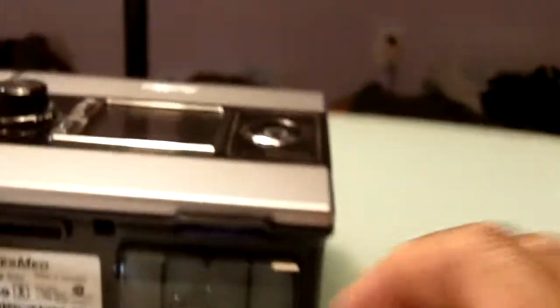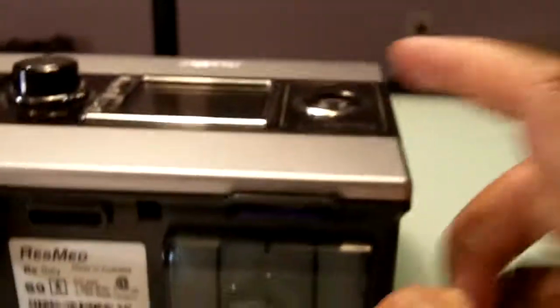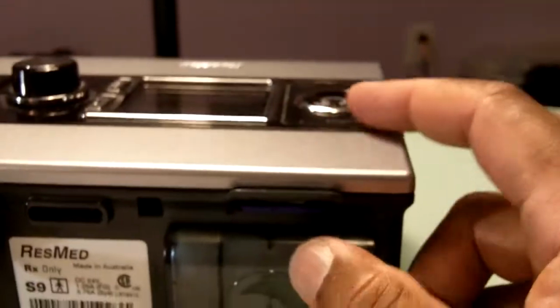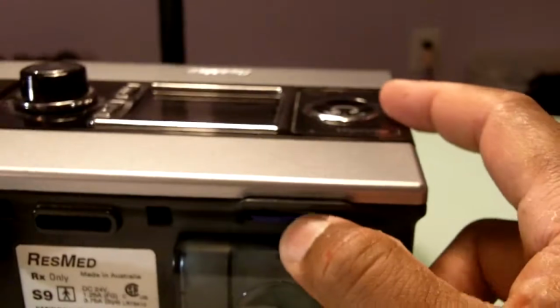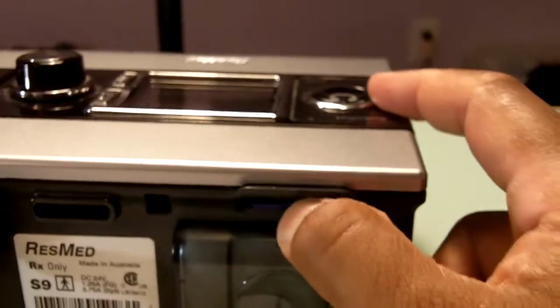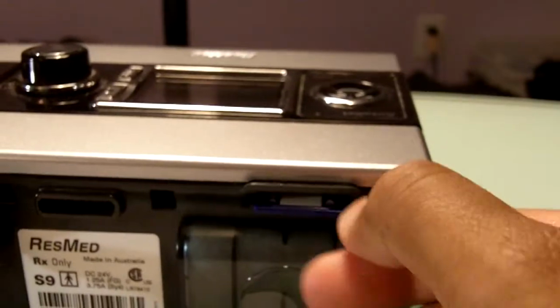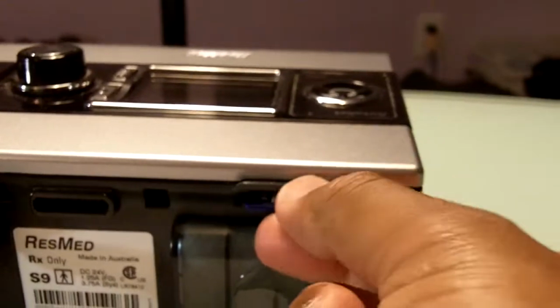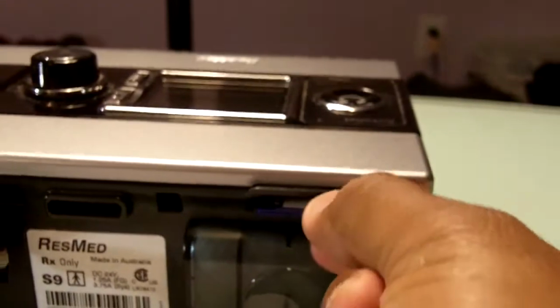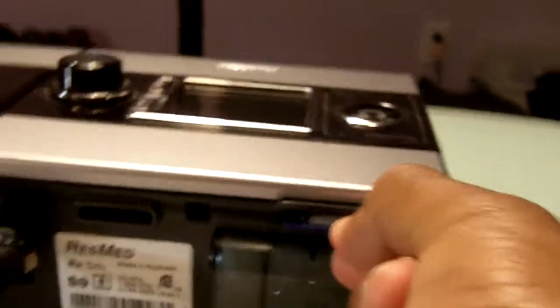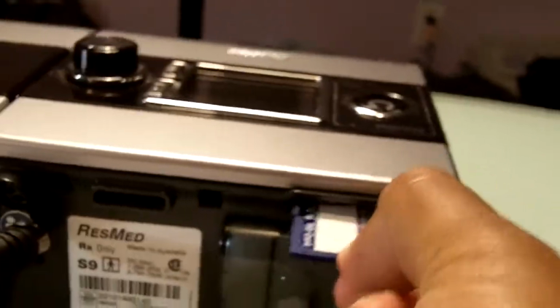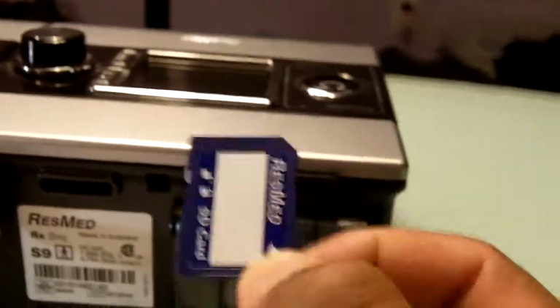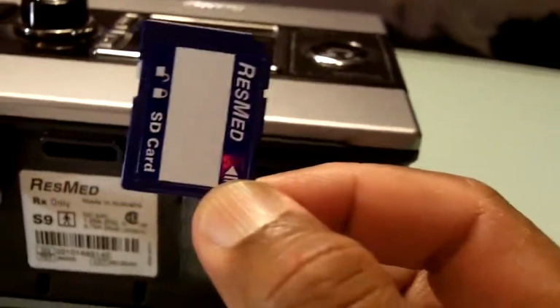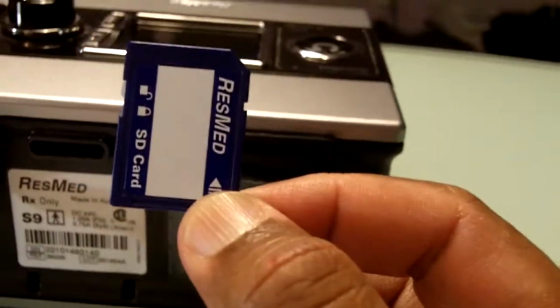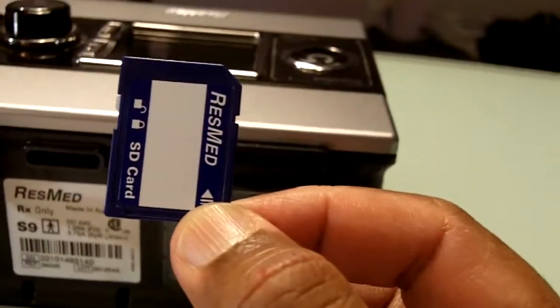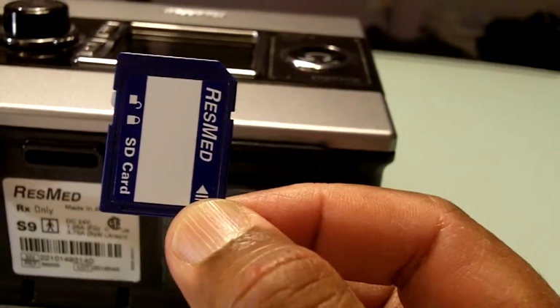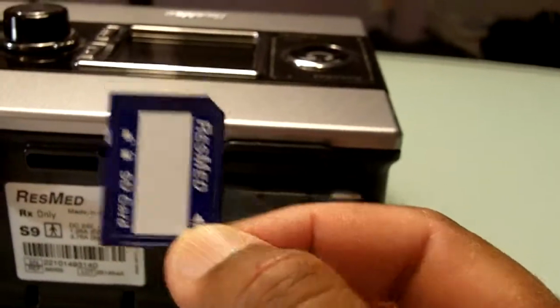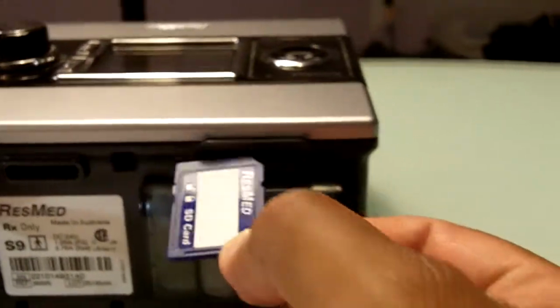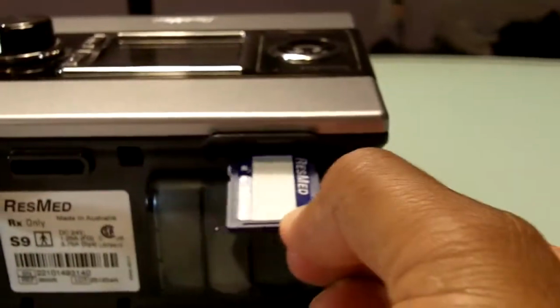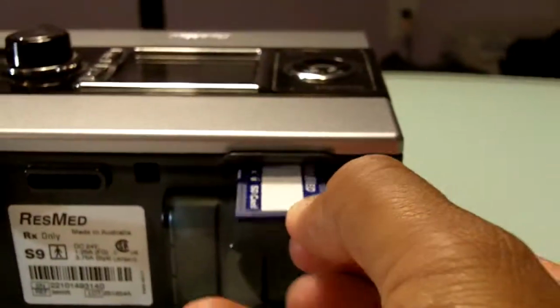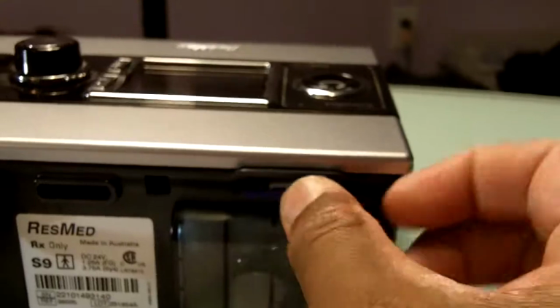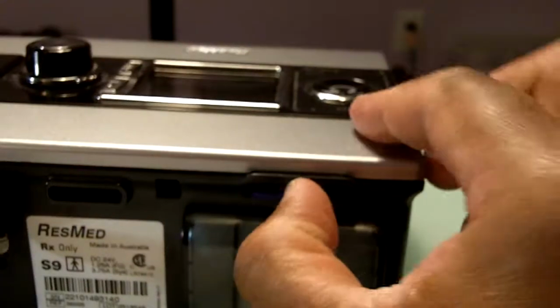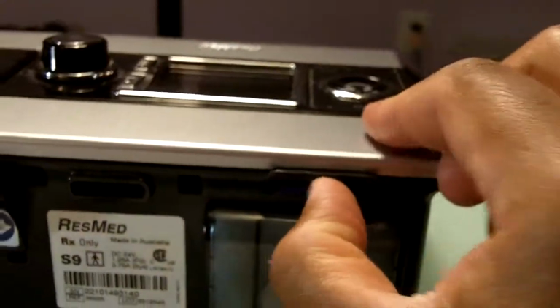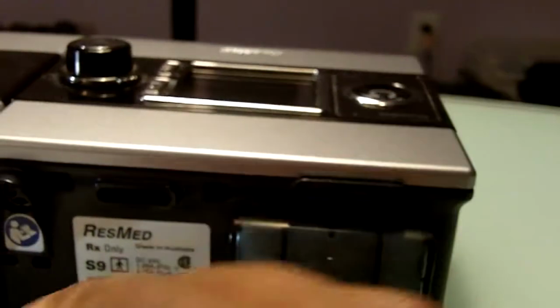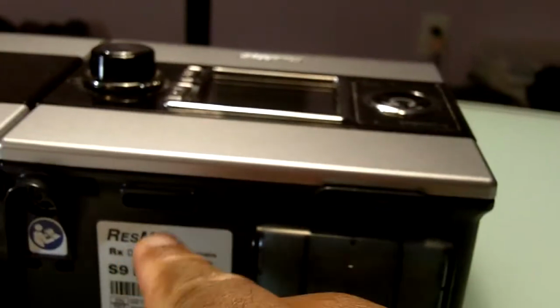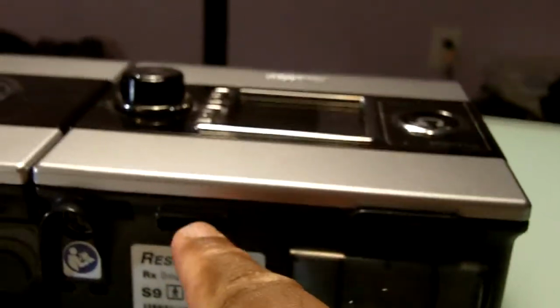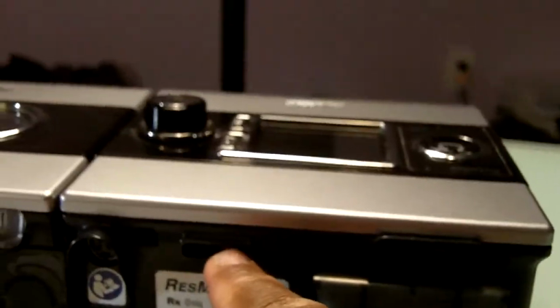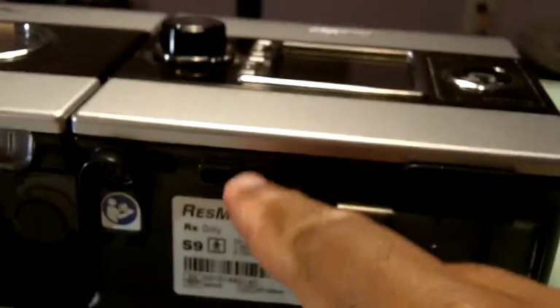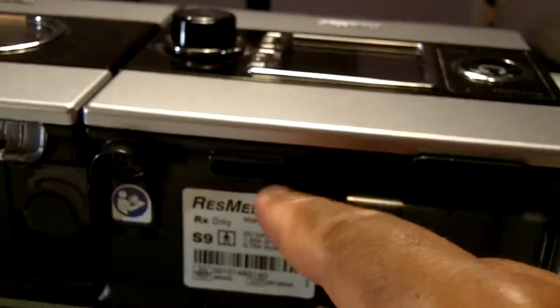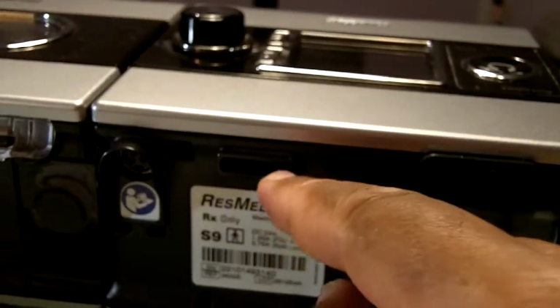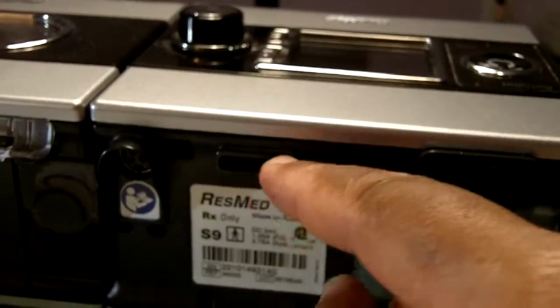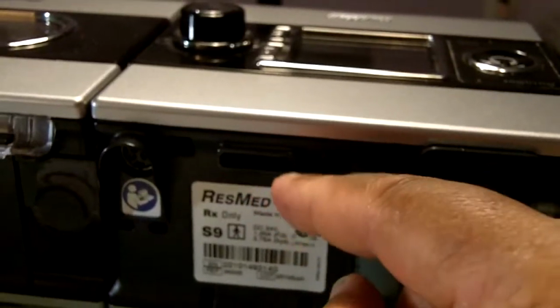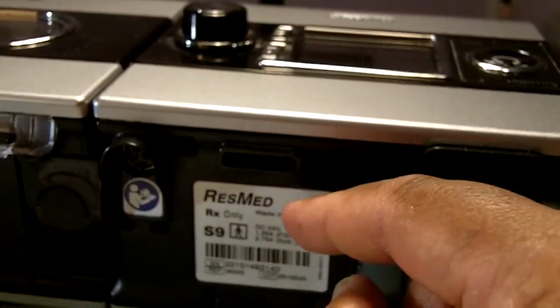The ResMed uses the same technology. They have an SD card, and they can also attach a wireless modem here to transmit the data.